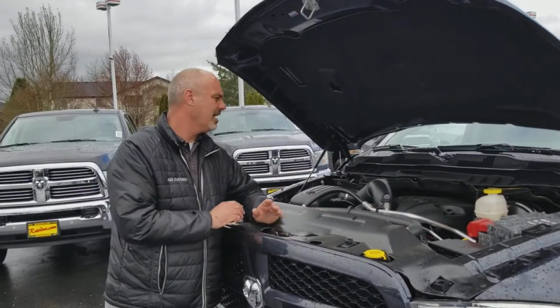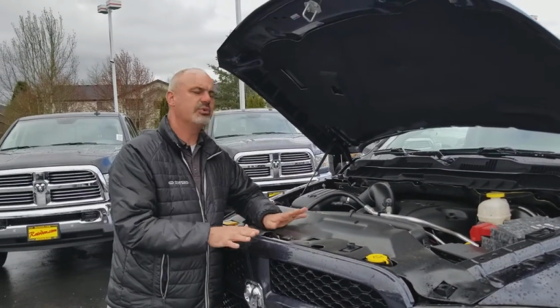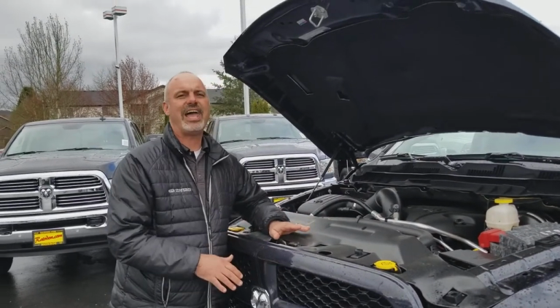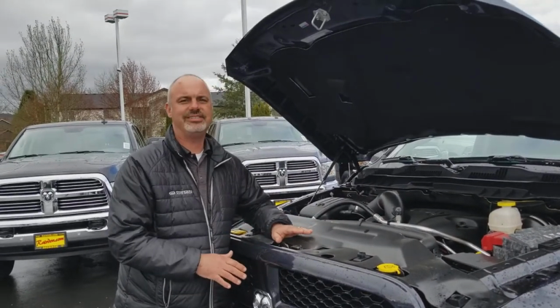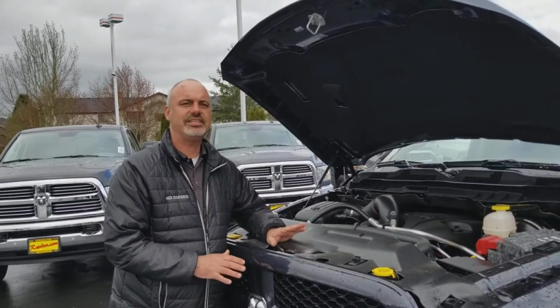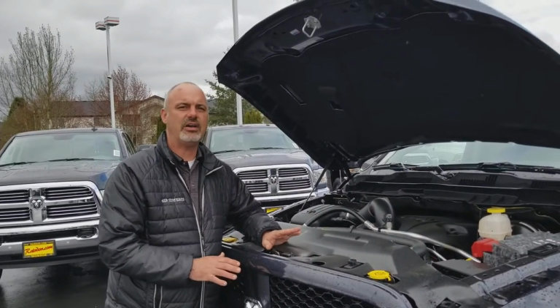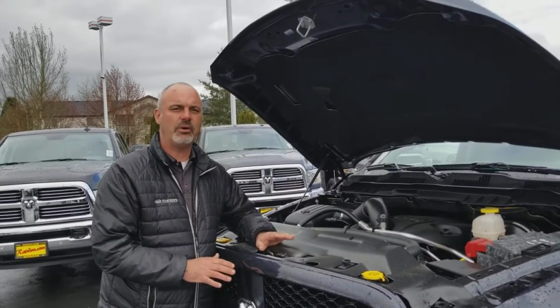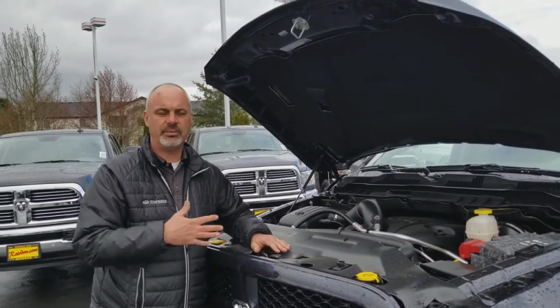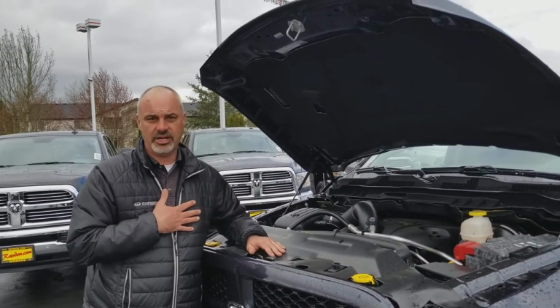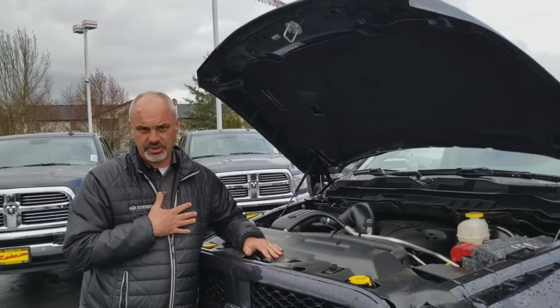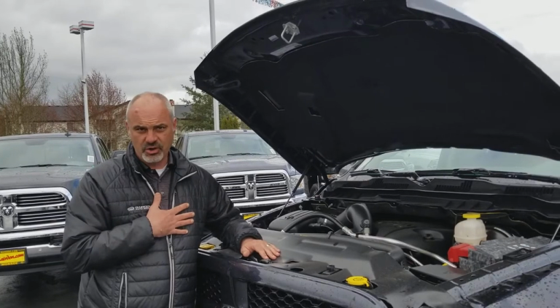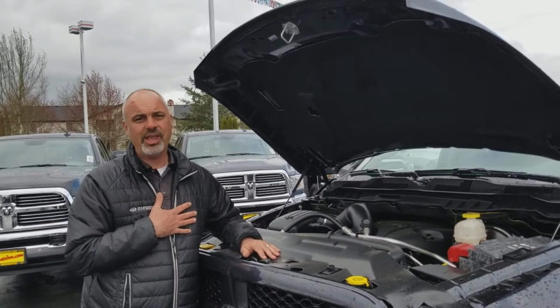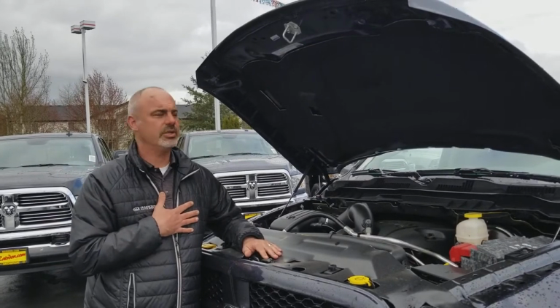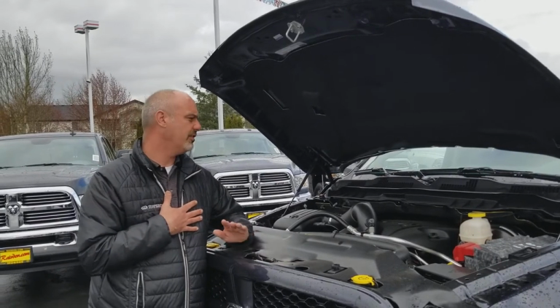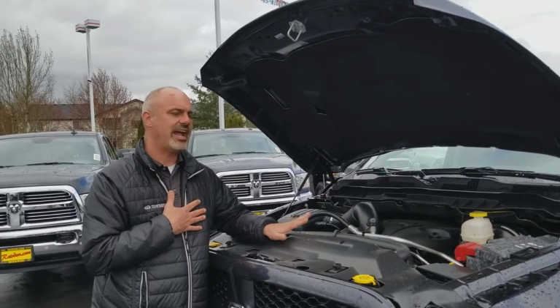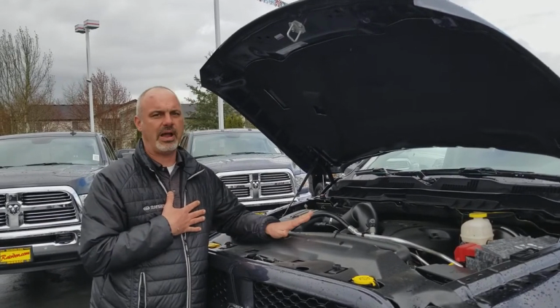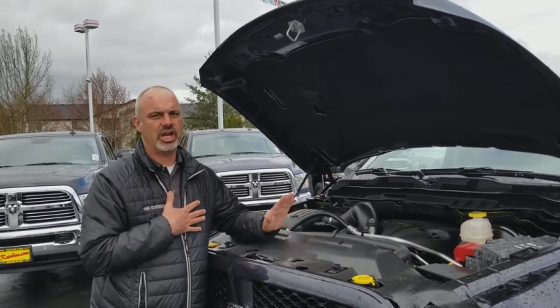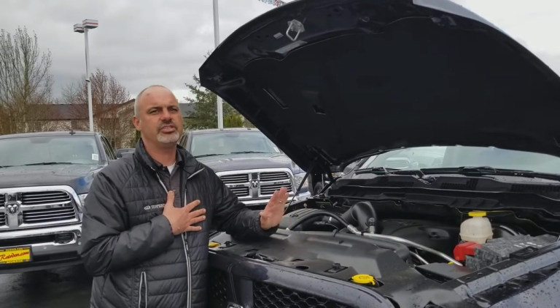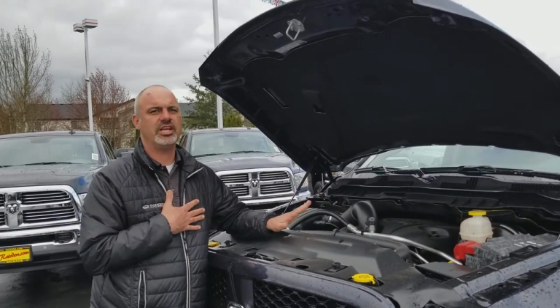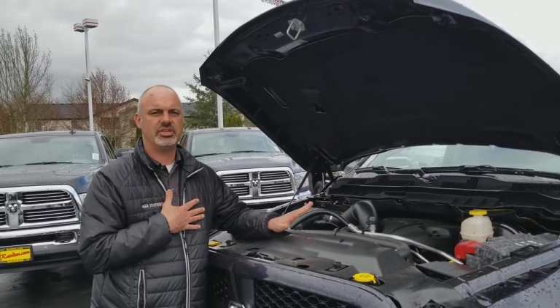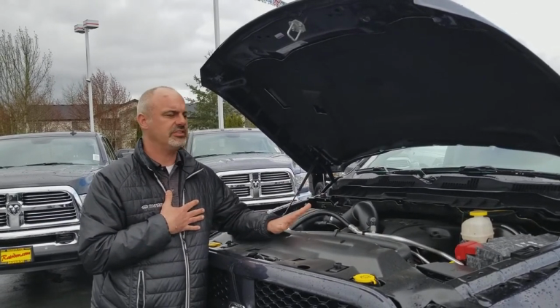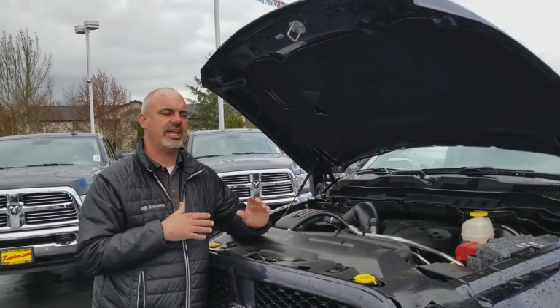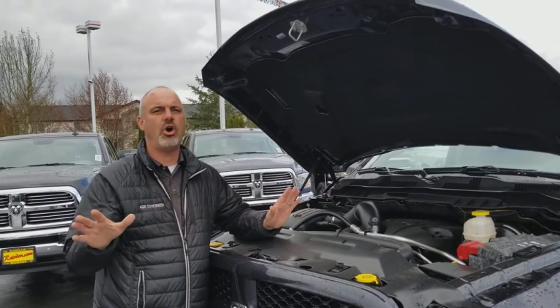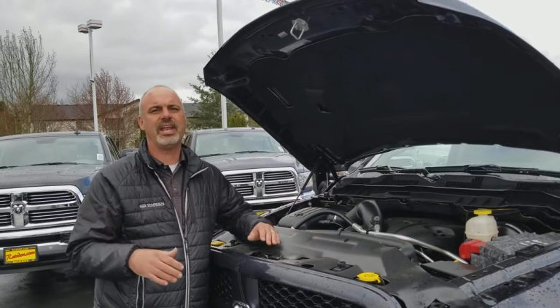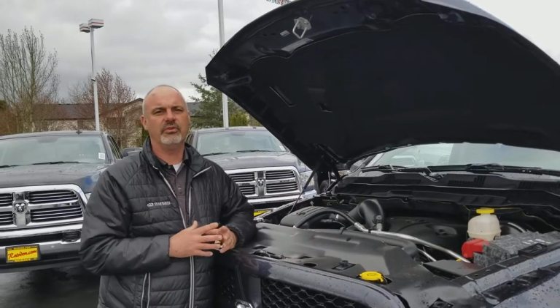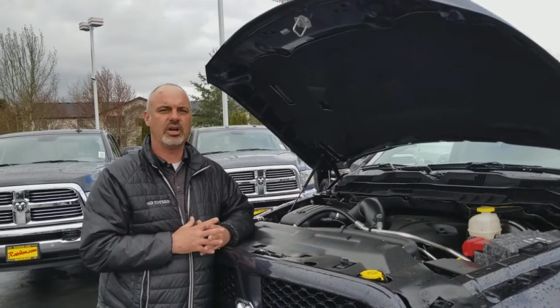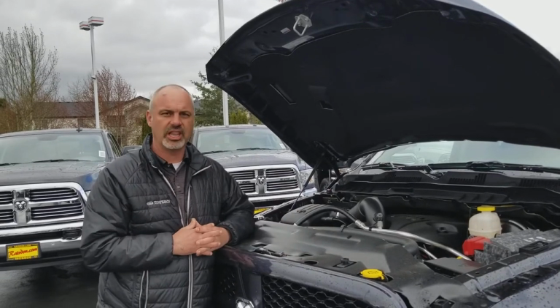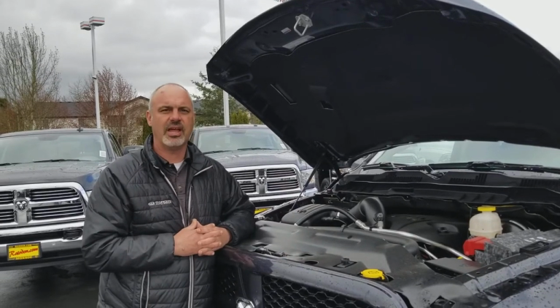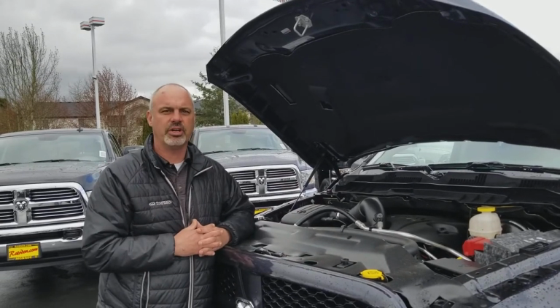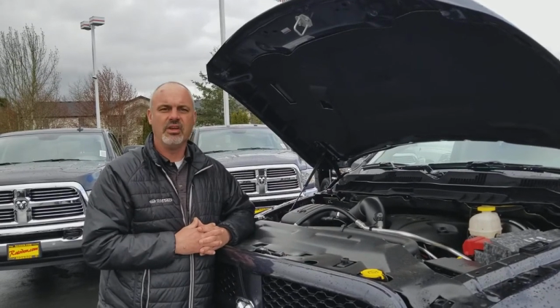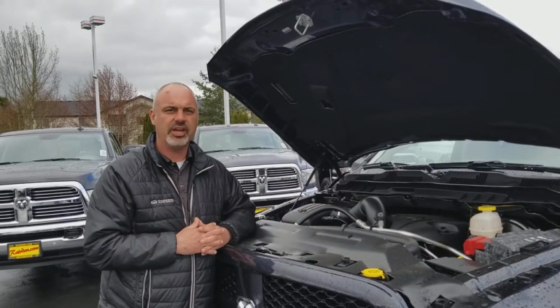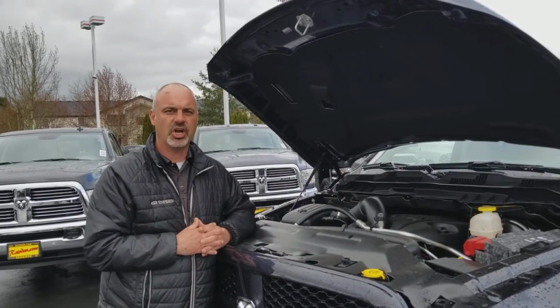It comes with a factory 60,000 mile warranty. But here at Dodge Monroe, we actually will cover the entire powertrain — engine, transmission, transfer case, all mechanical moving parts — with a lifetime warranty, free of charge.